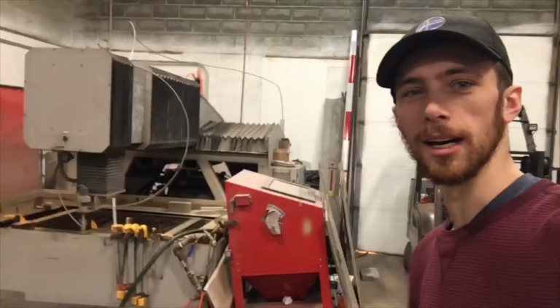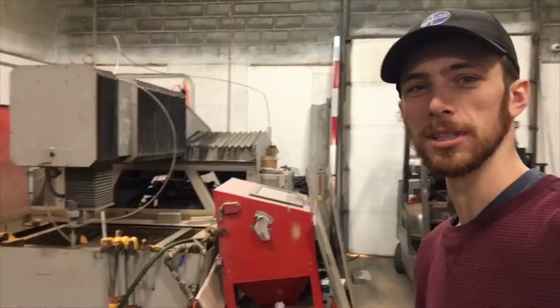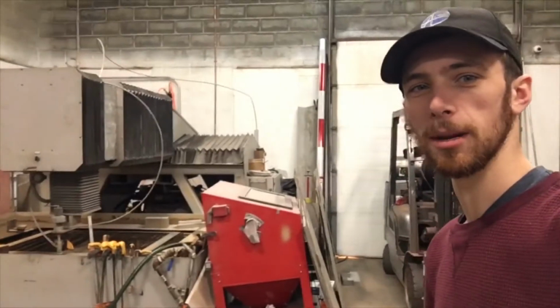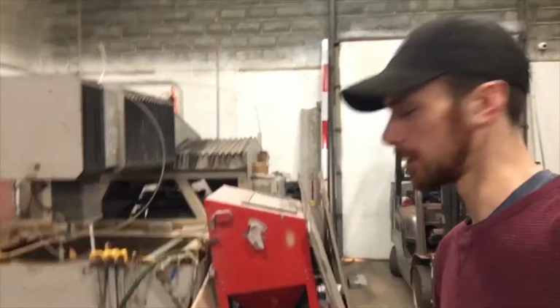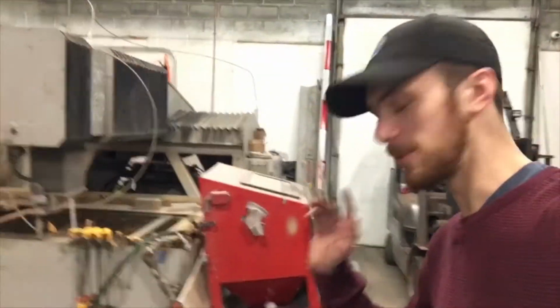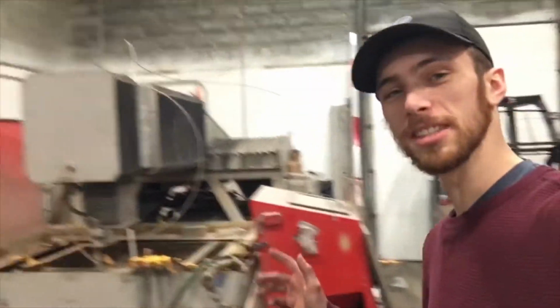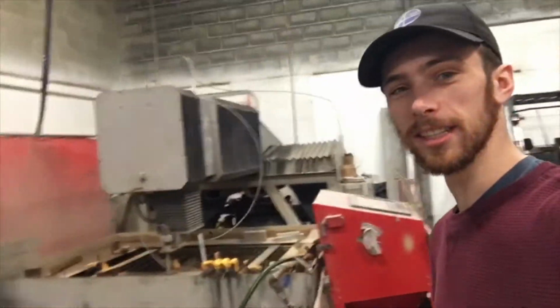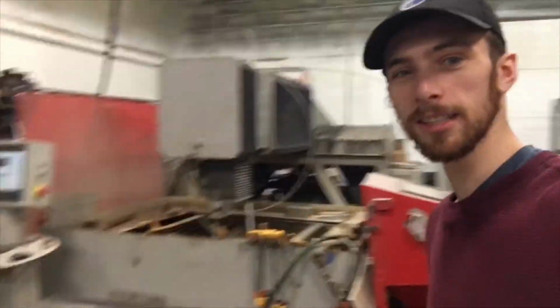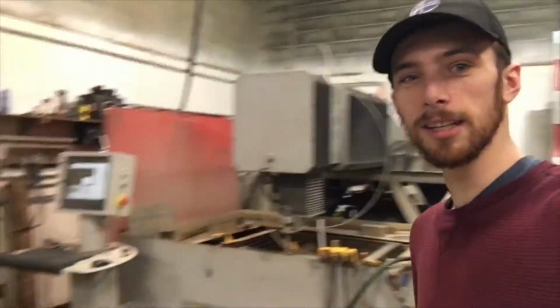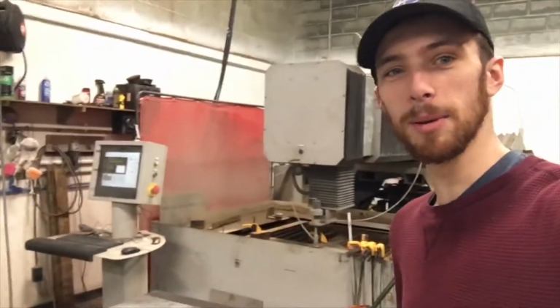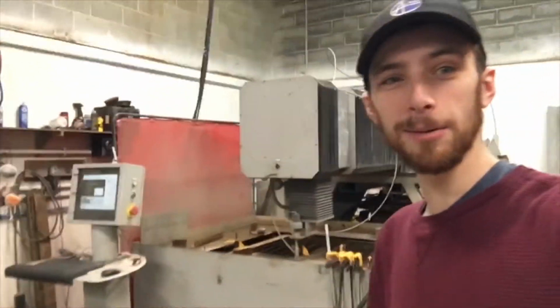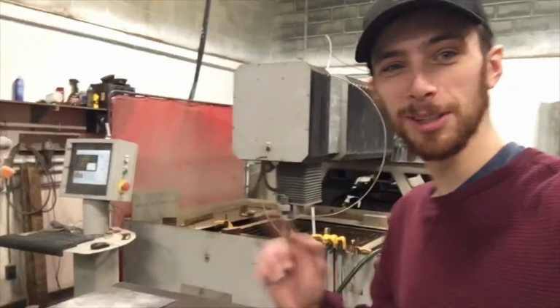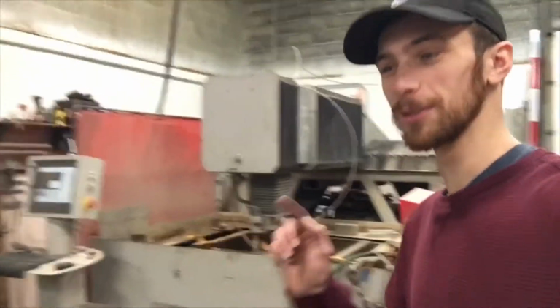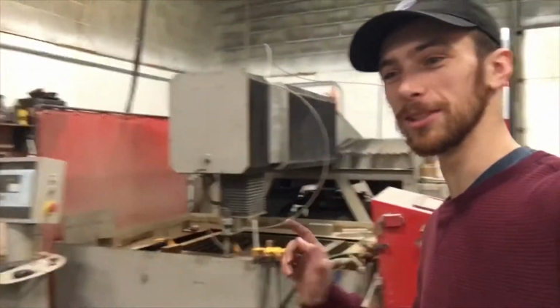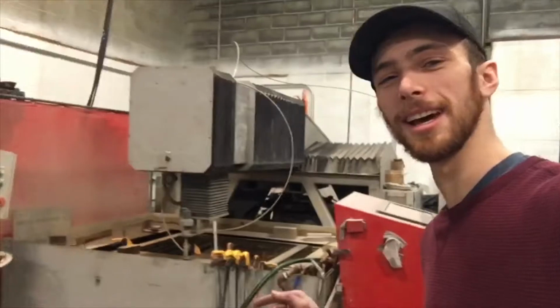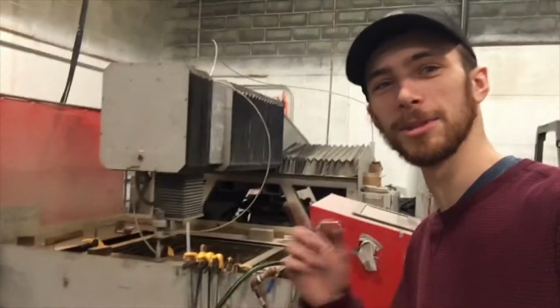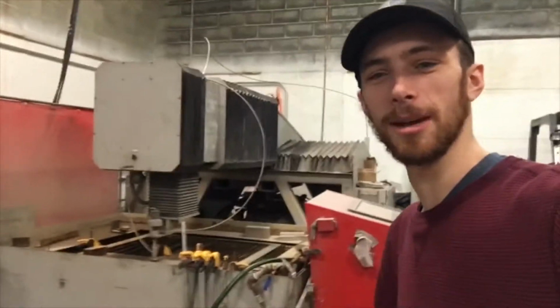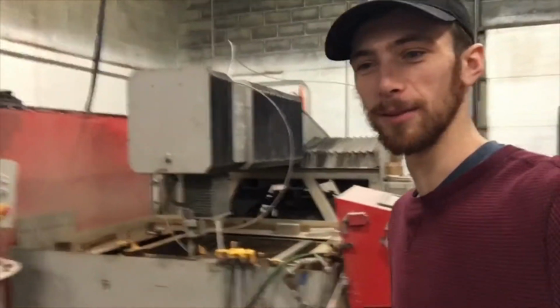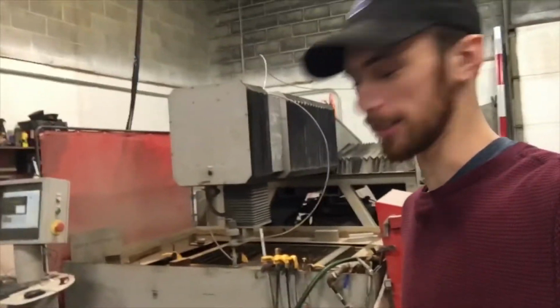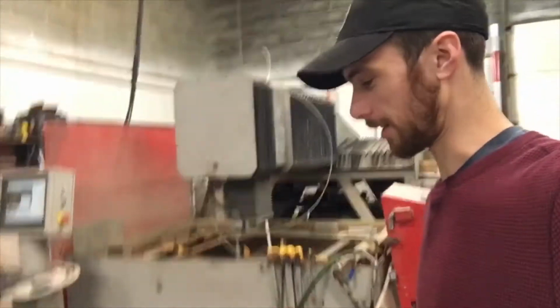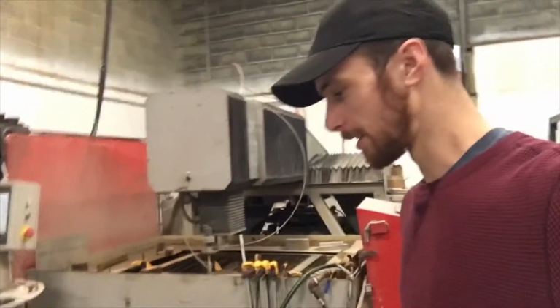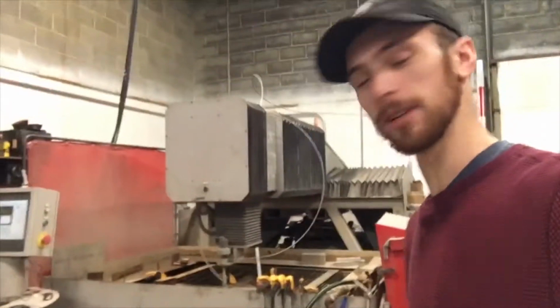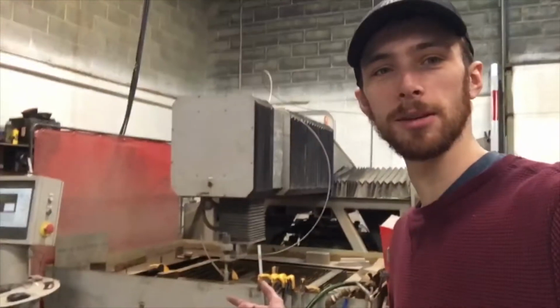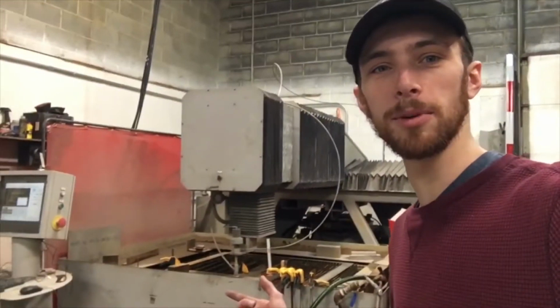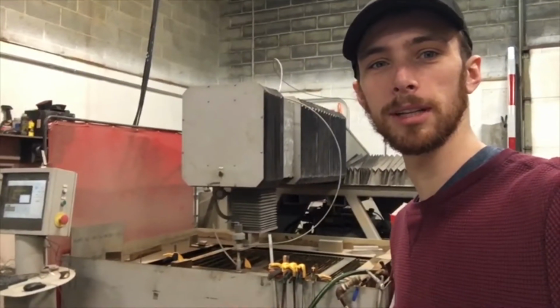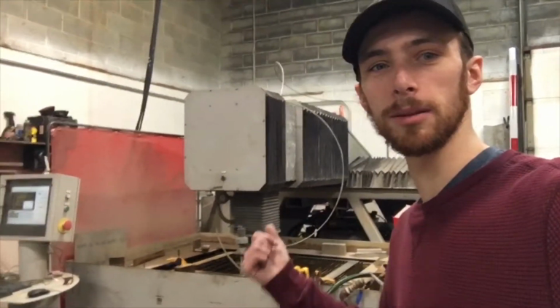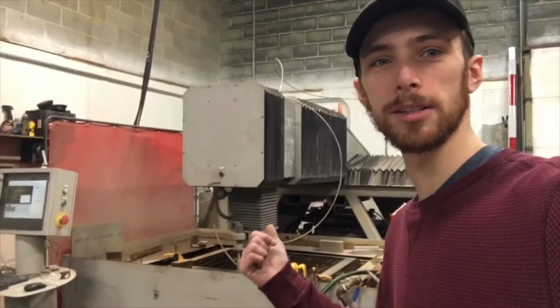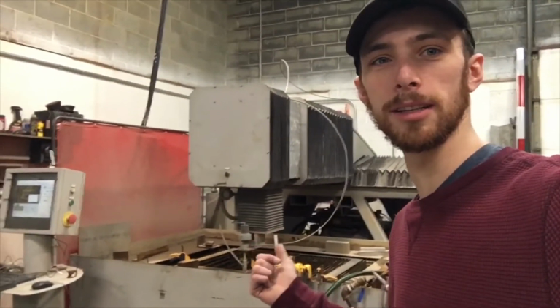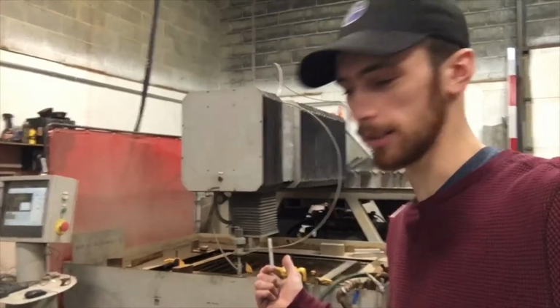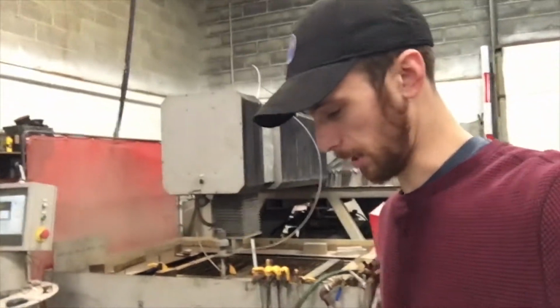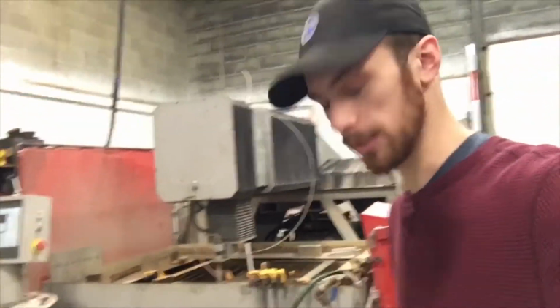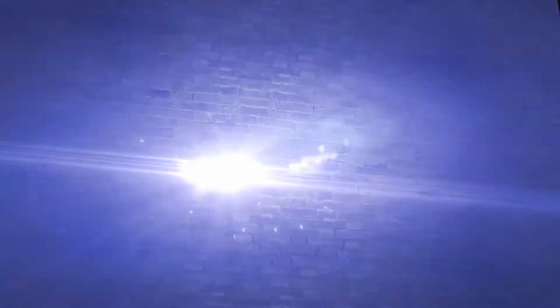In a machine shop, efficiency is key, and I hate when you're looking for a tool that you just had — I'm sure this has happened to everyone — and you can't find it. So we're going to draw something up real quick, cut it on the water jet, and mount it on this table here.